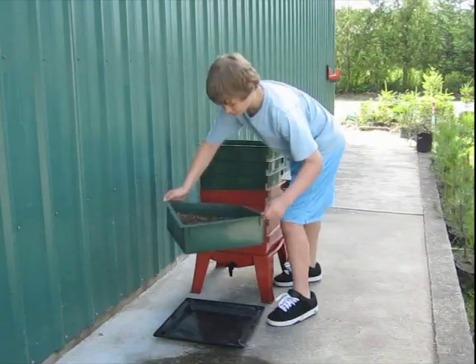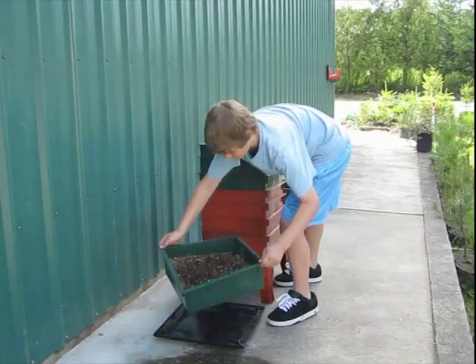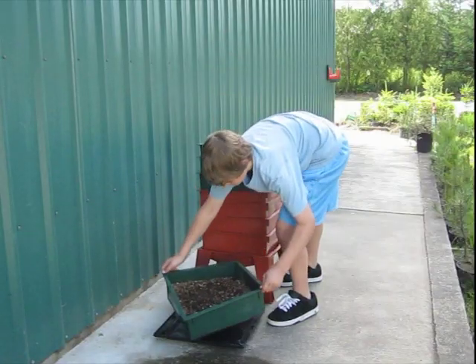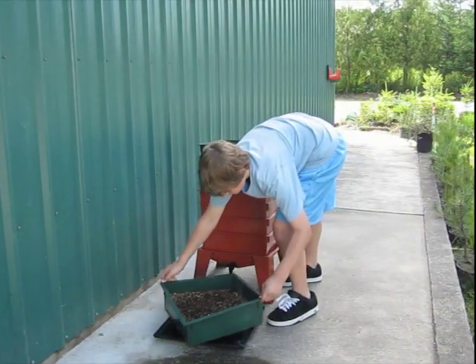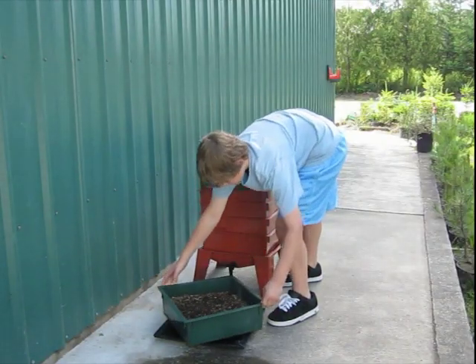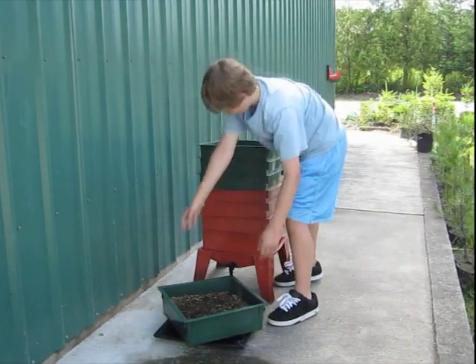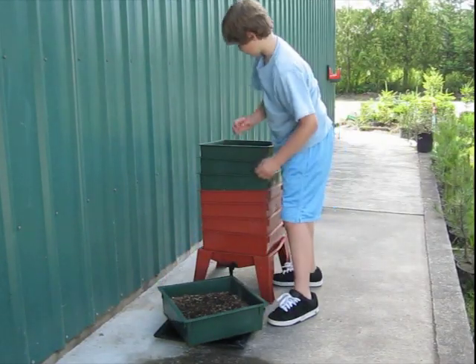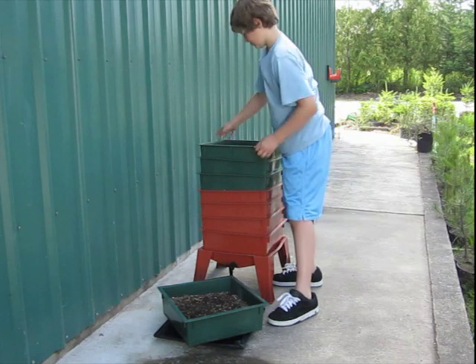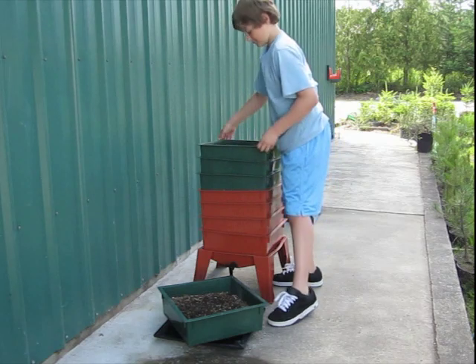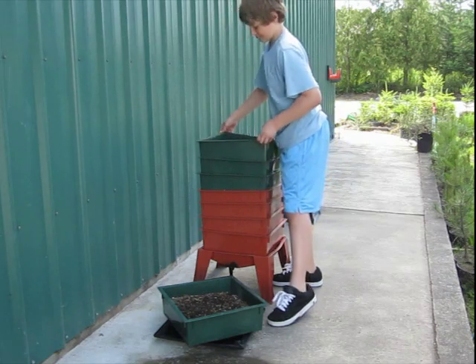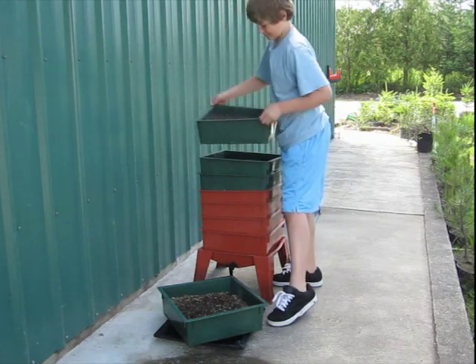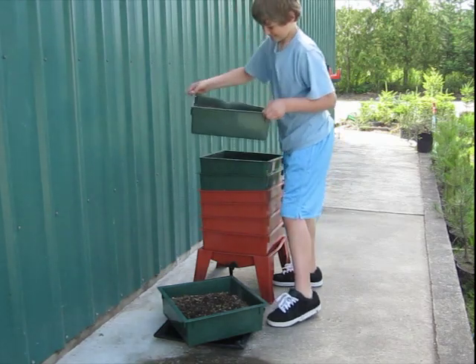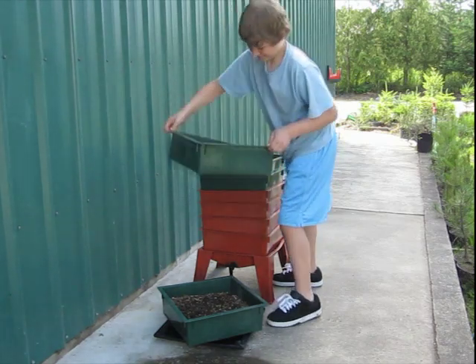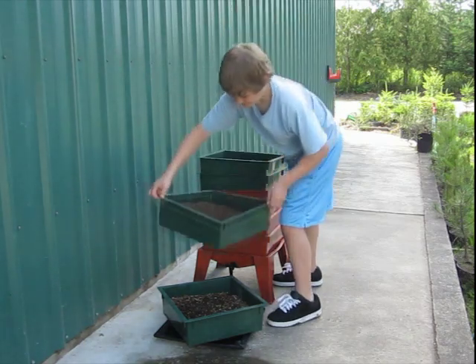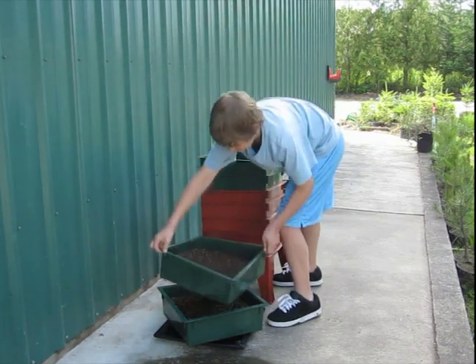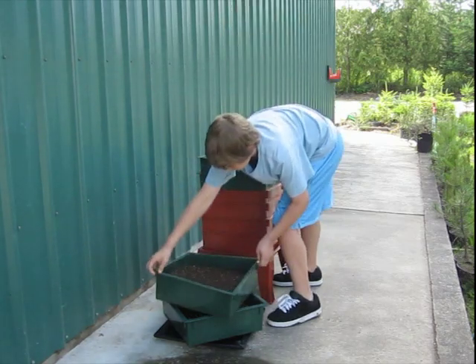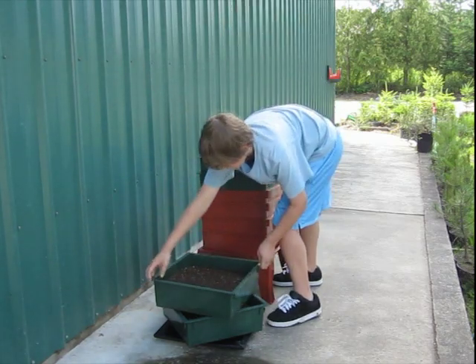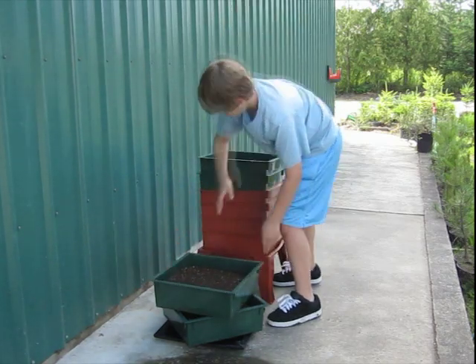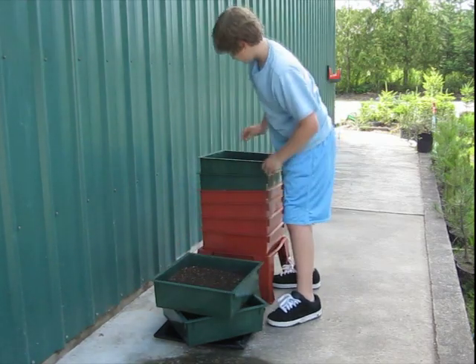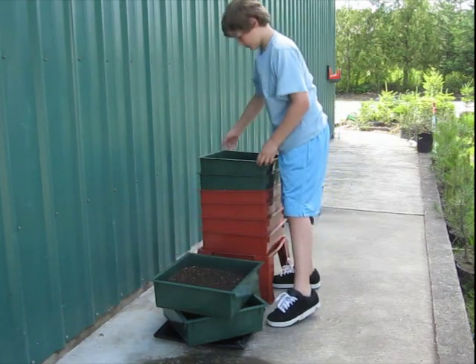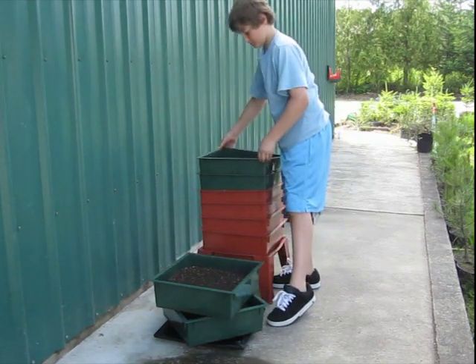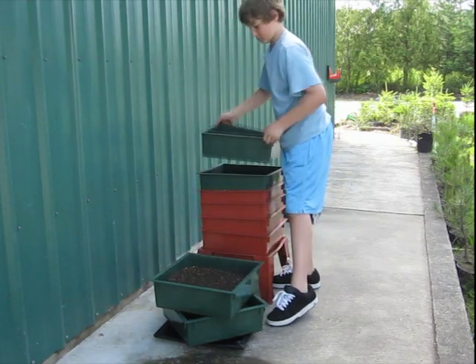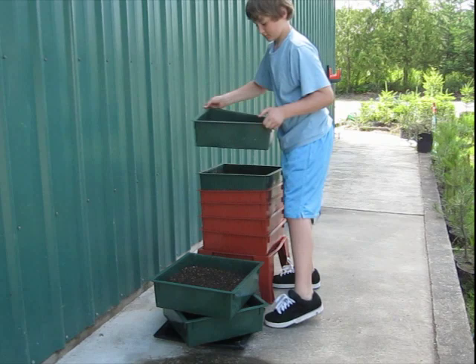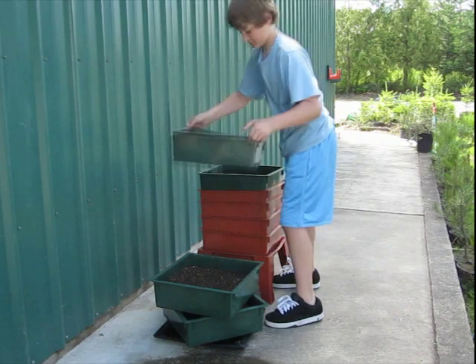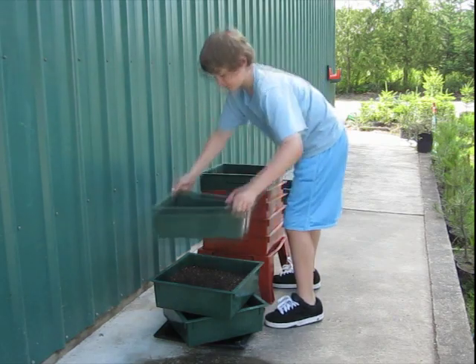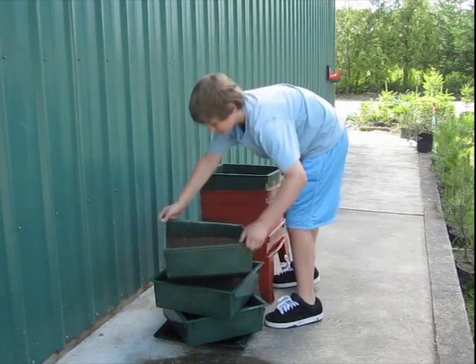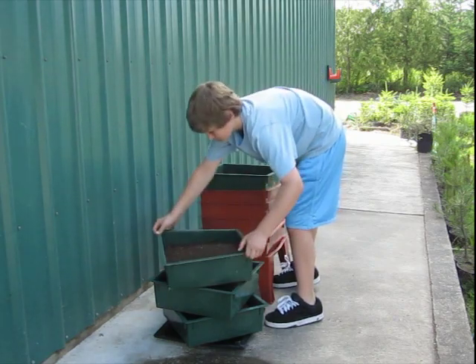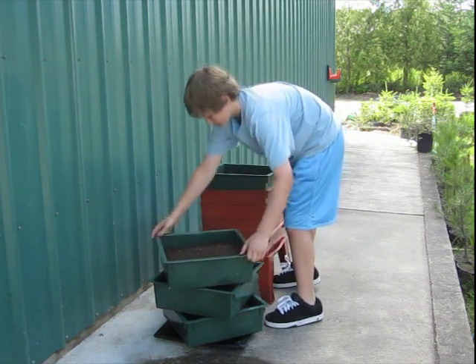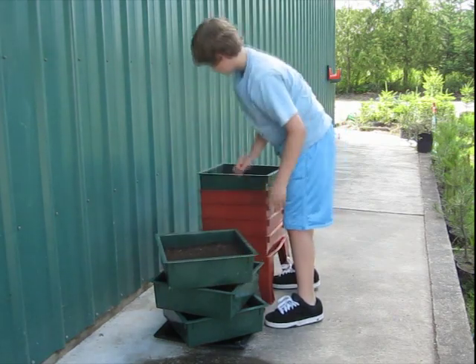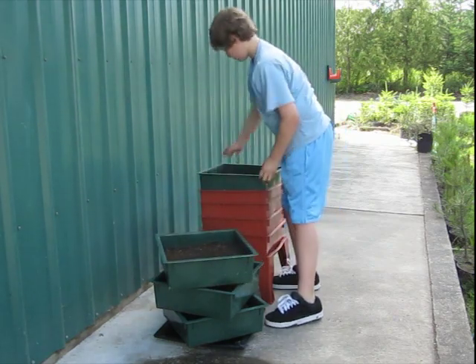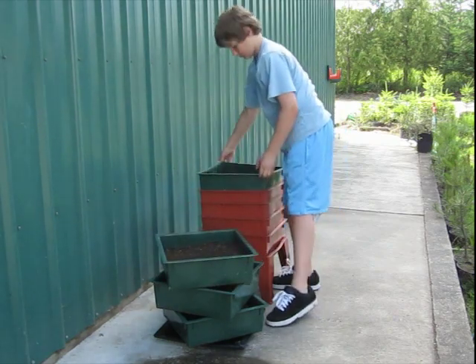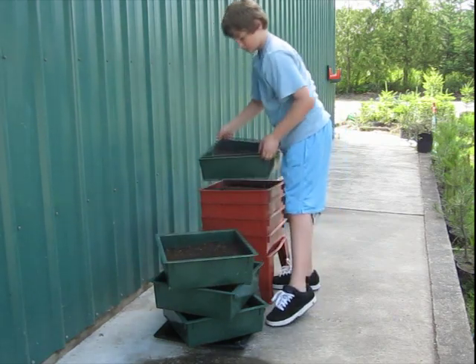When managing your Worm Factory, the upside down lid provides a handy base to restack the working trays when harvesting your finished compost. Even when full, the trays are easy to lift and managed by people of any age.